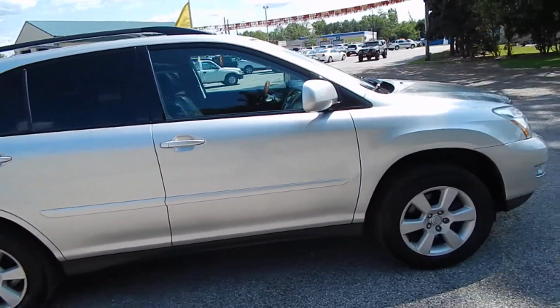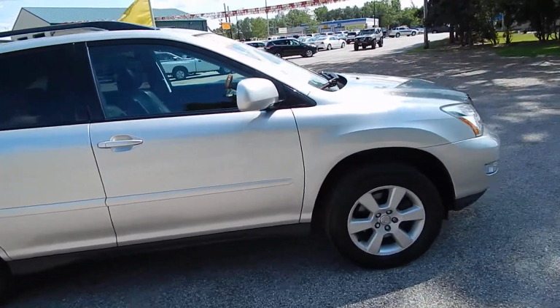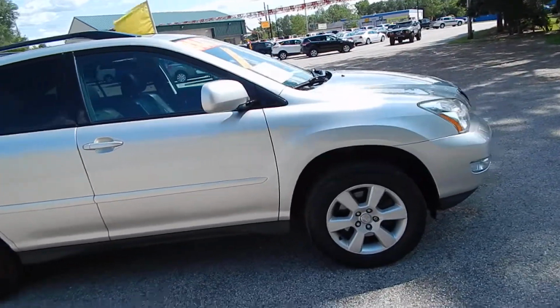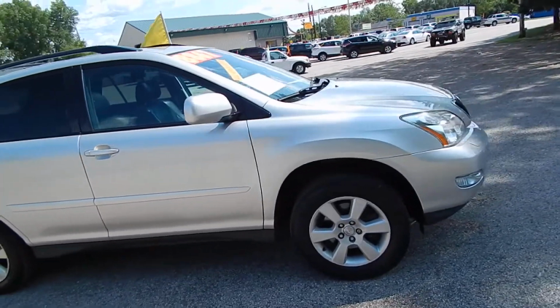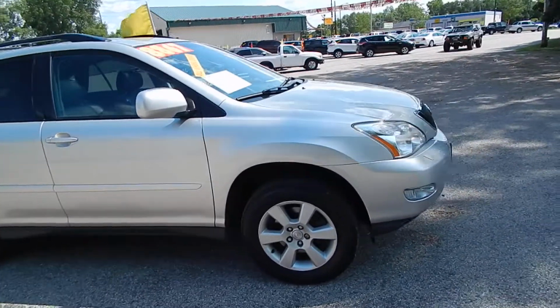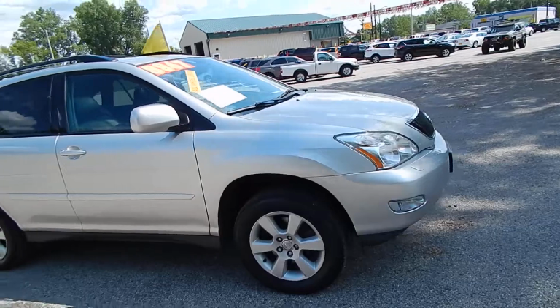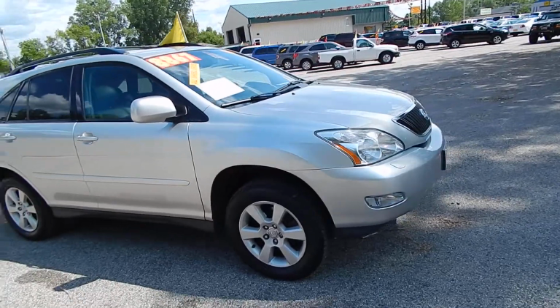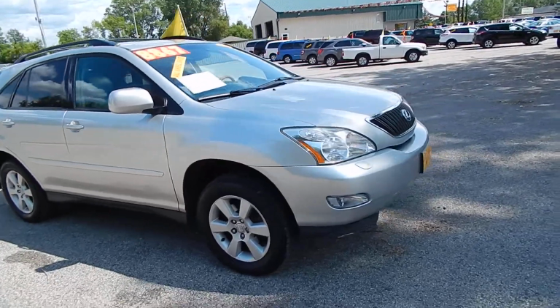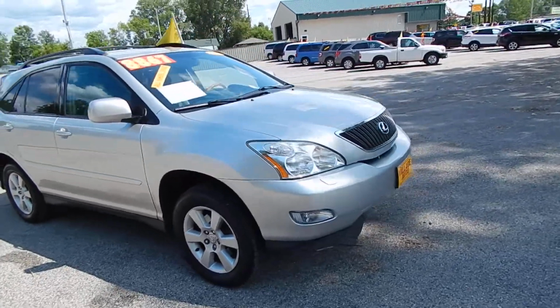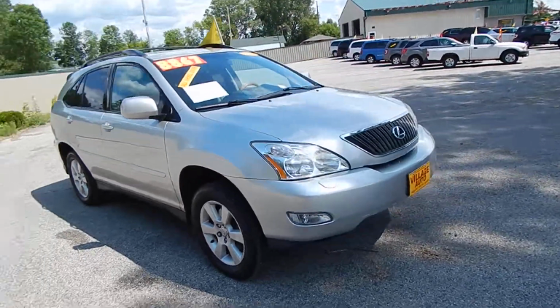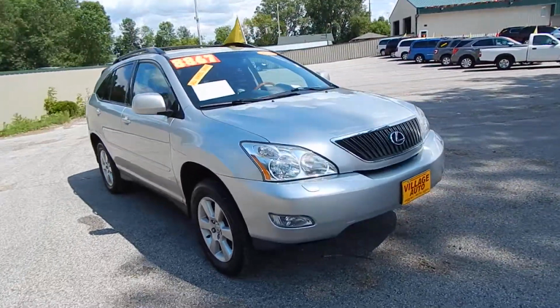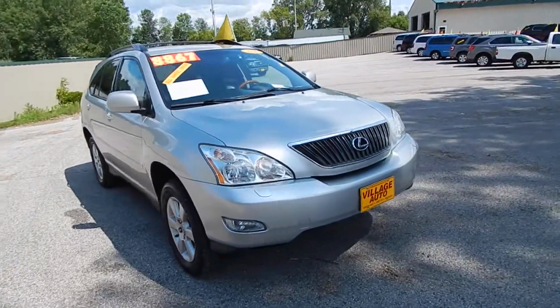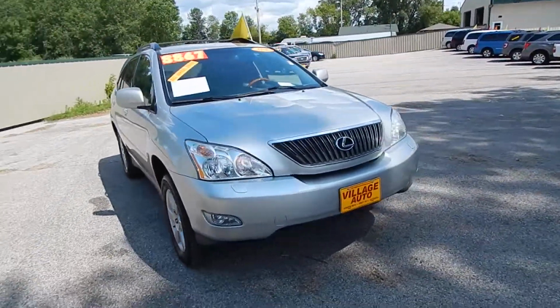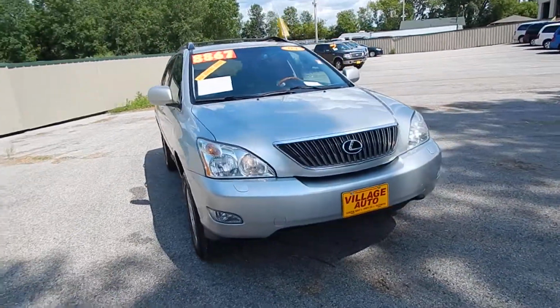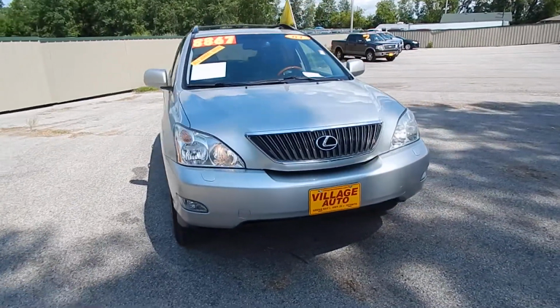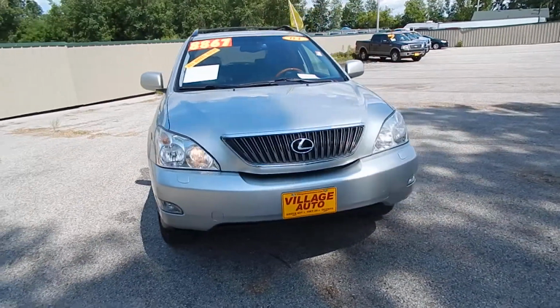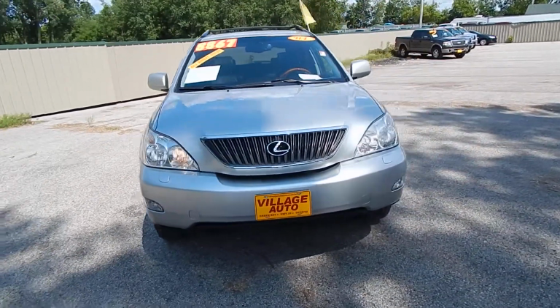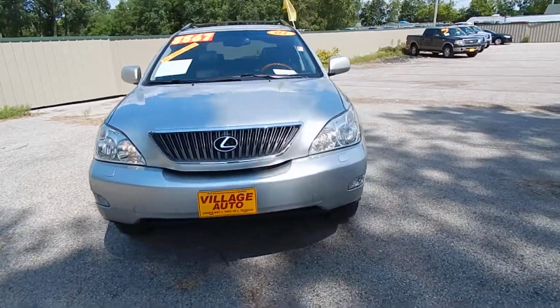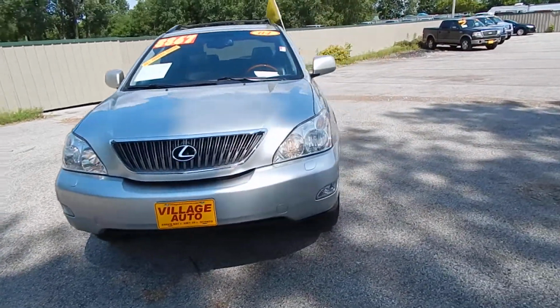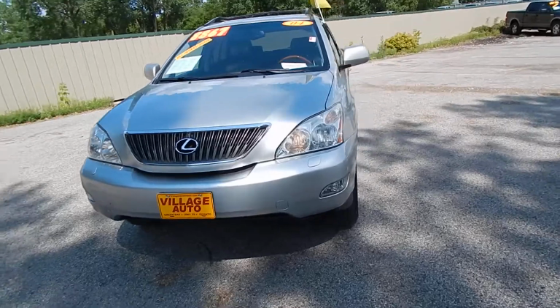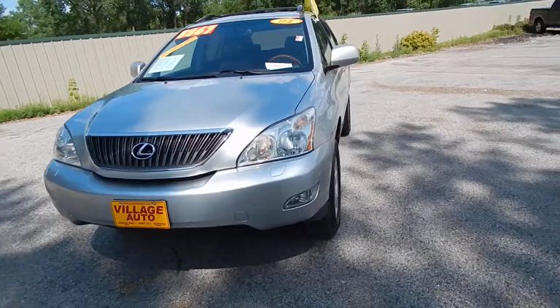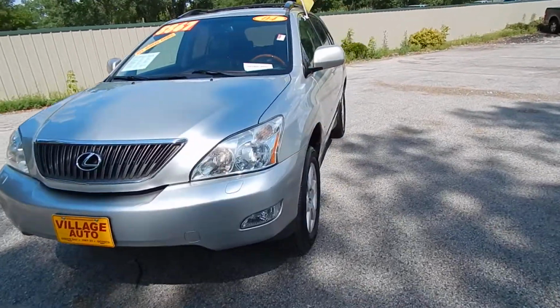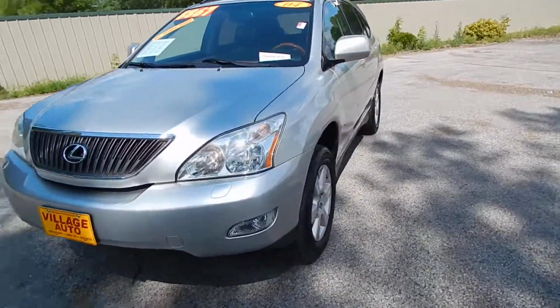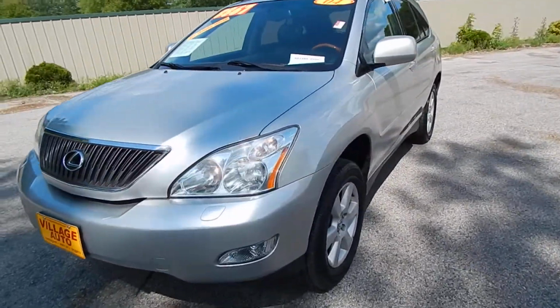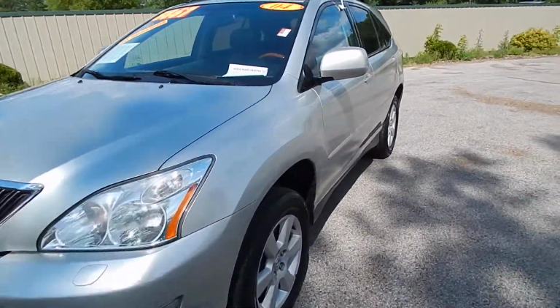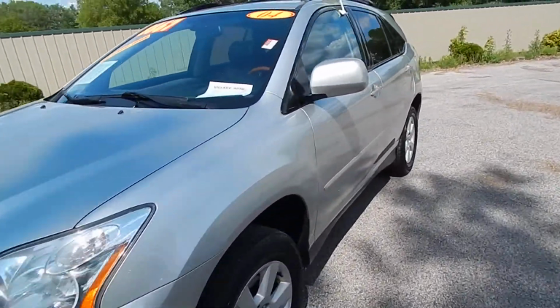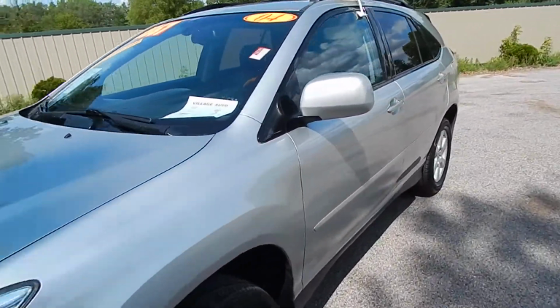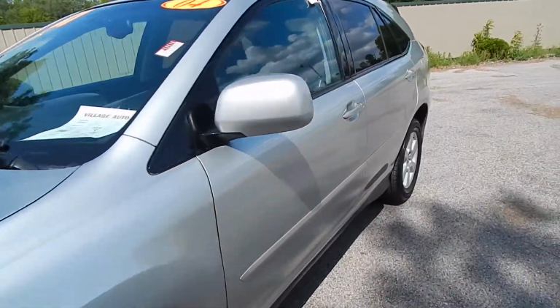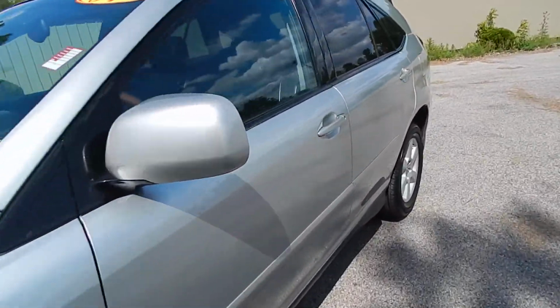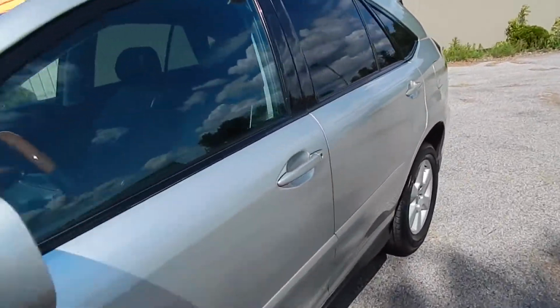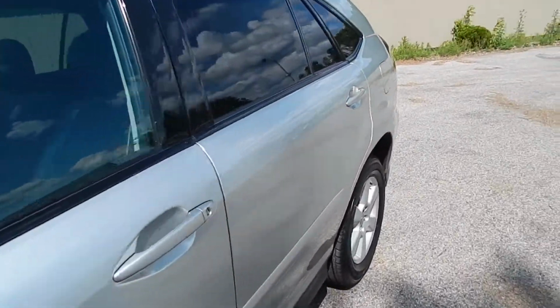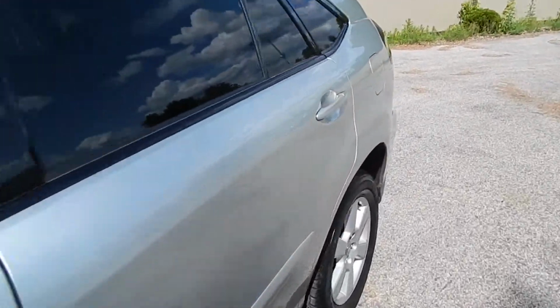Very well maintained luxury SUV. This one does come equipped with a 3.3 liter V6 along with the automatic transmission. Great deal for only $8,867.